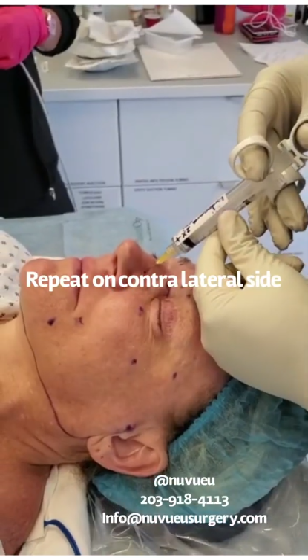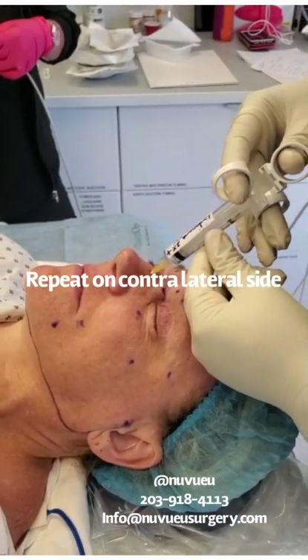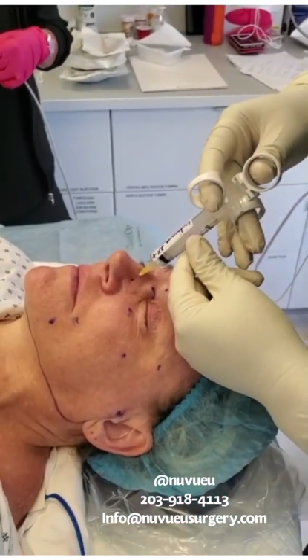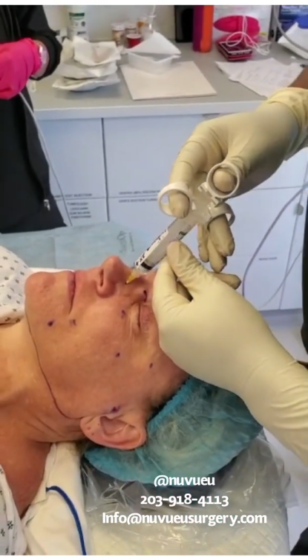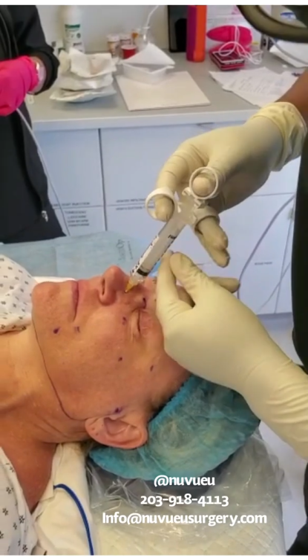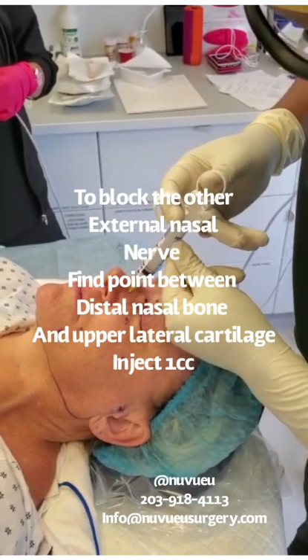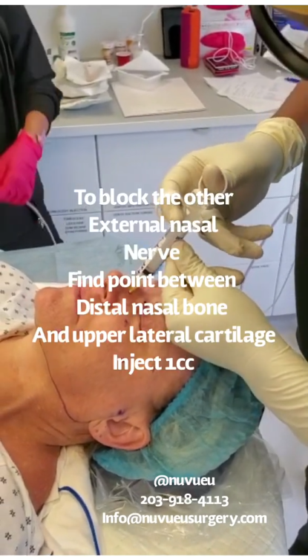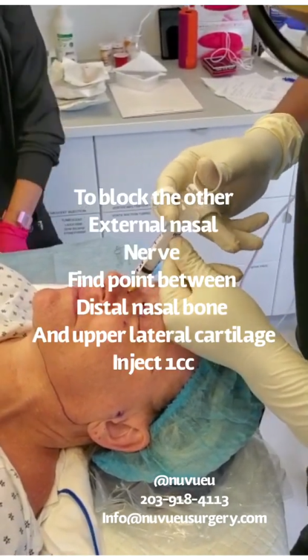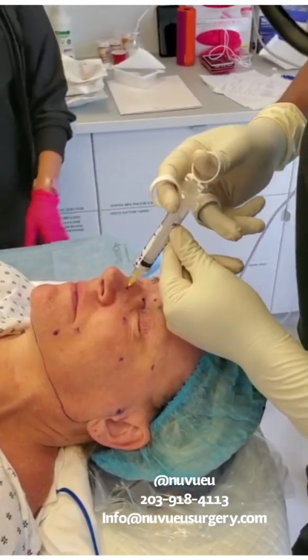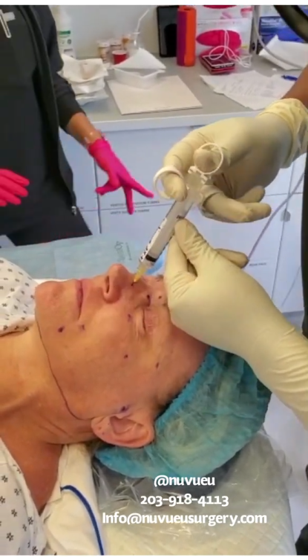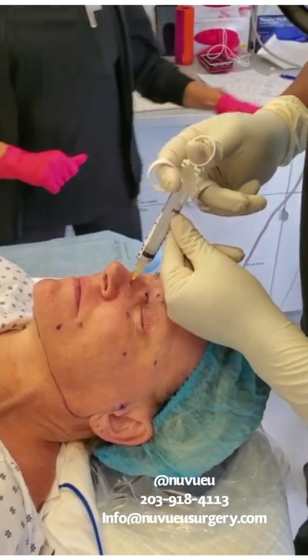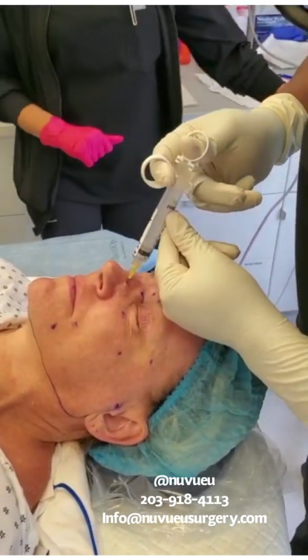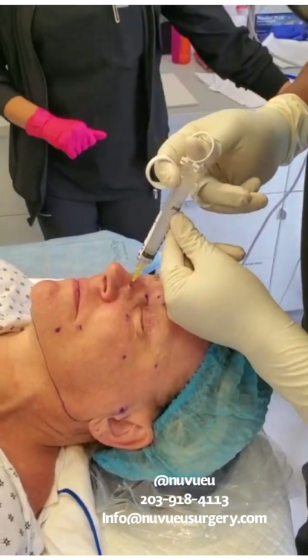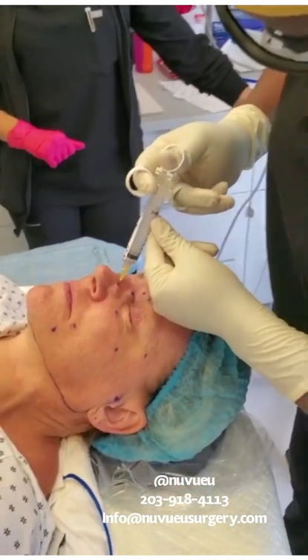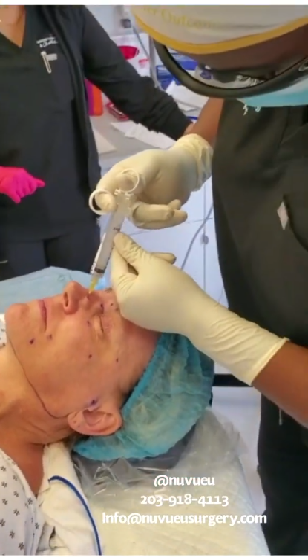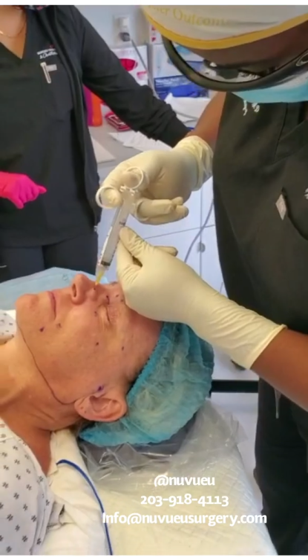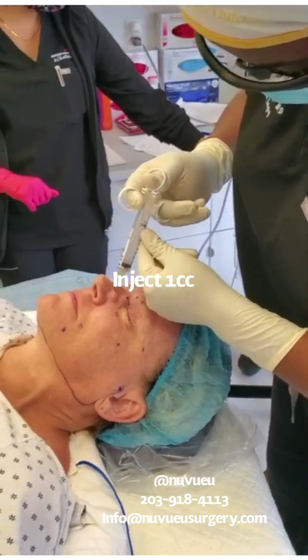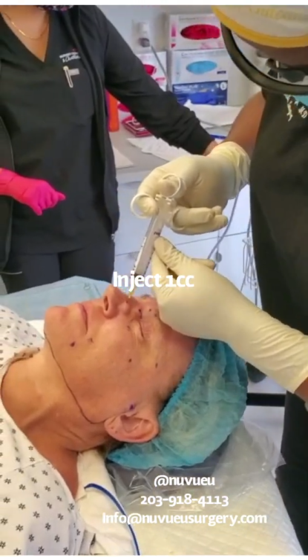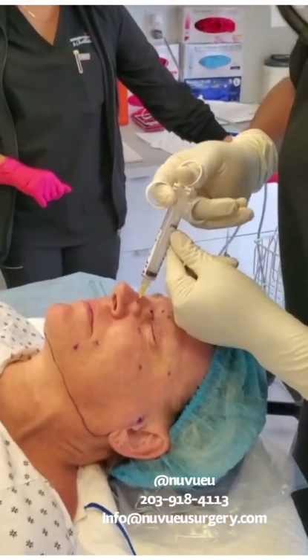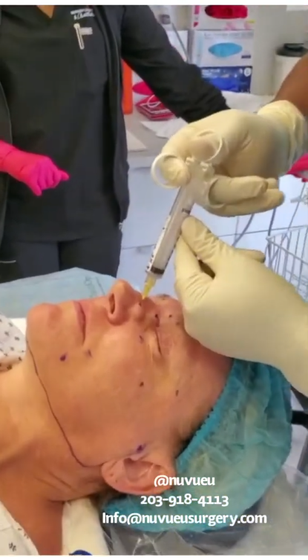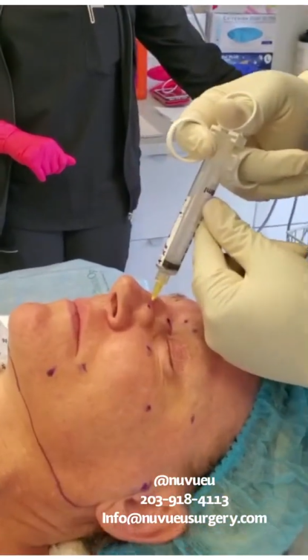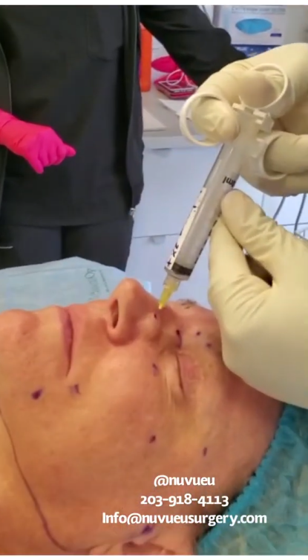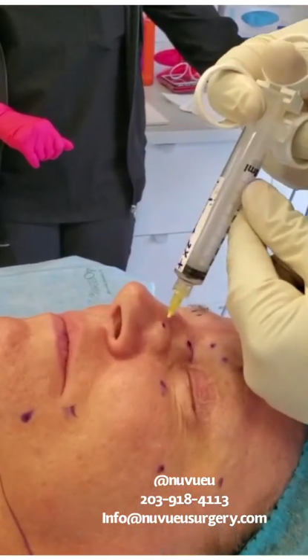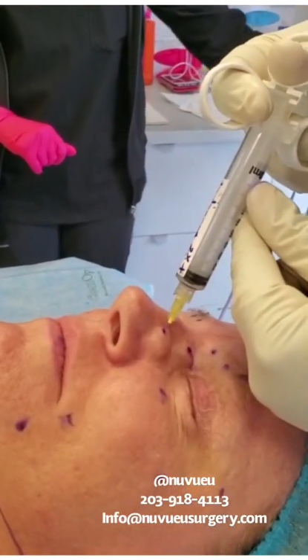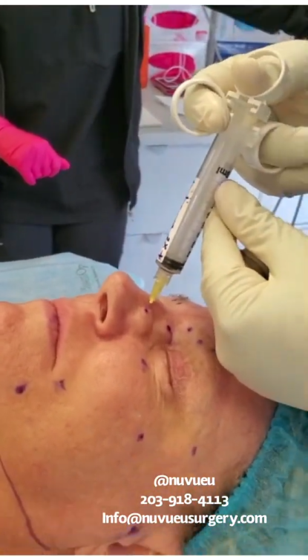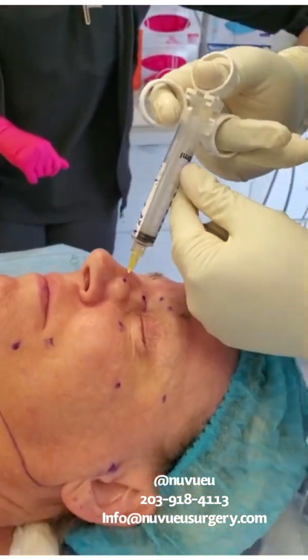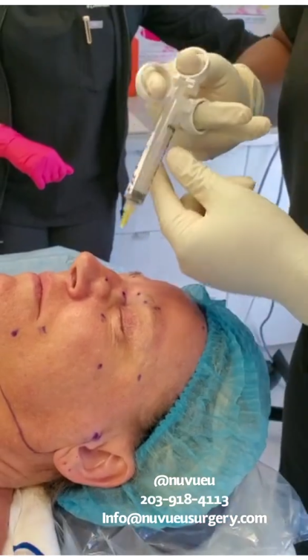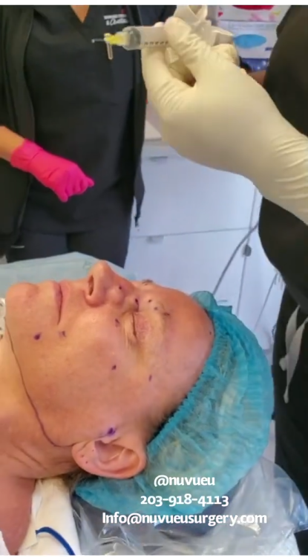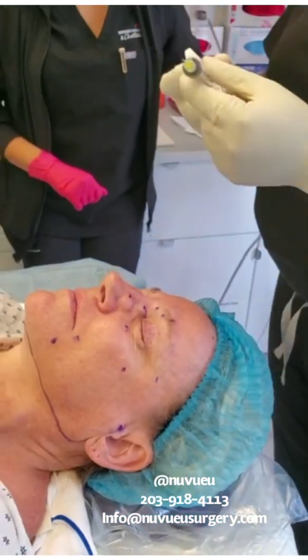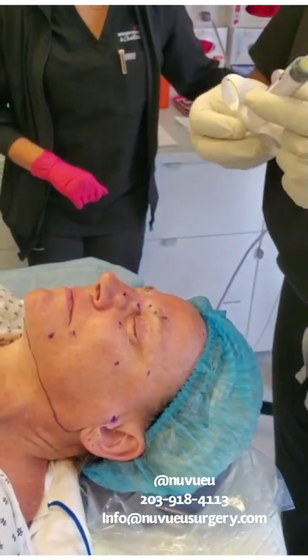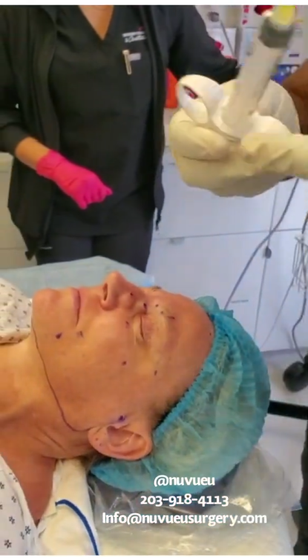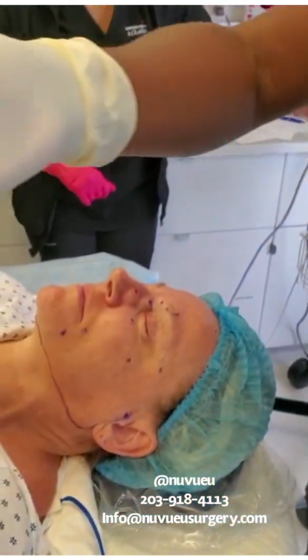All the way down. Aspirate. And you're going to block. We're done with the block.